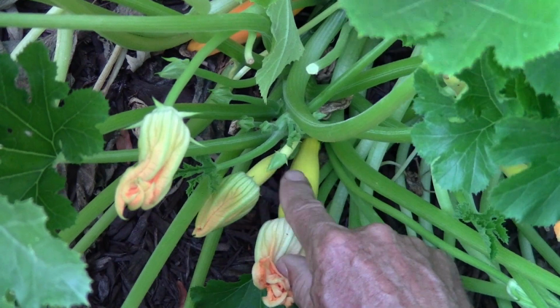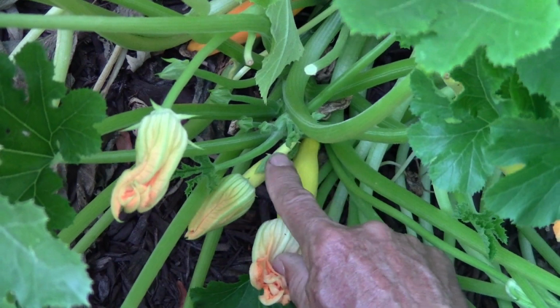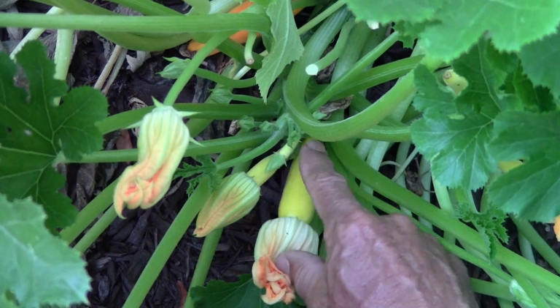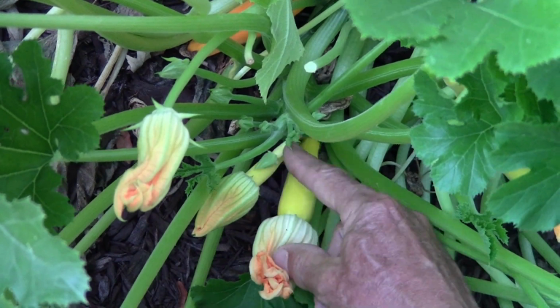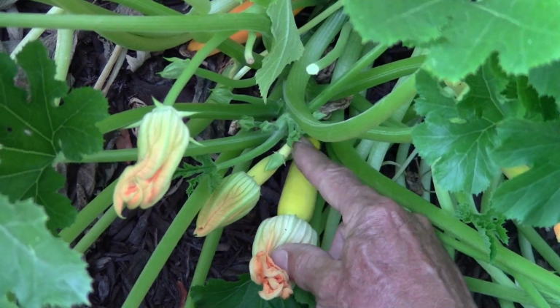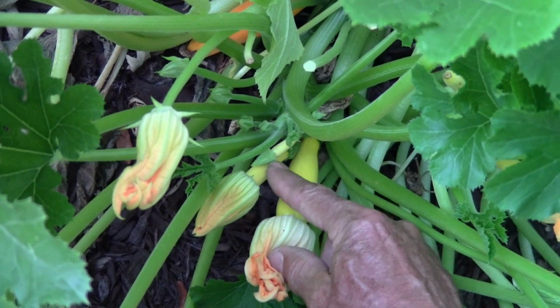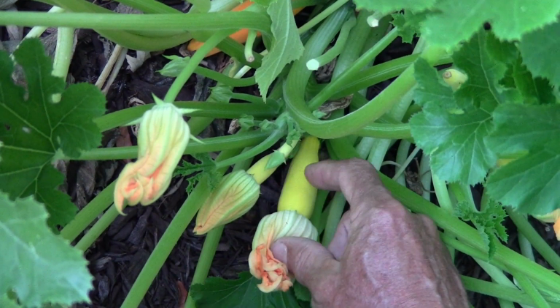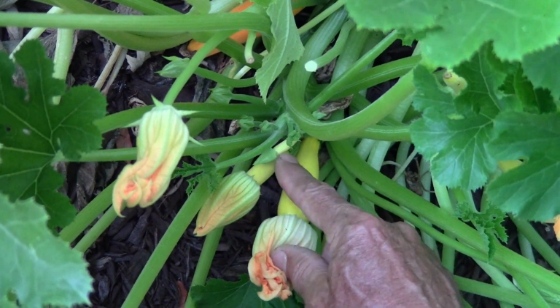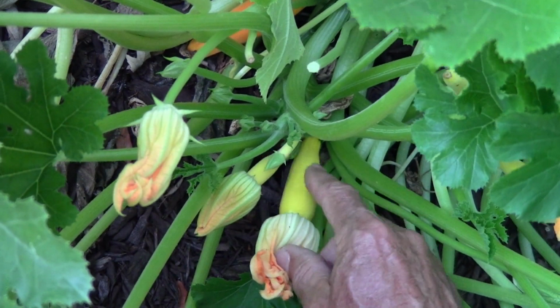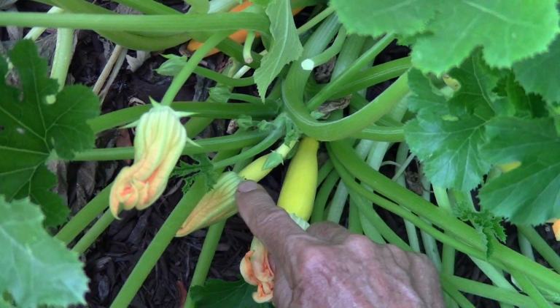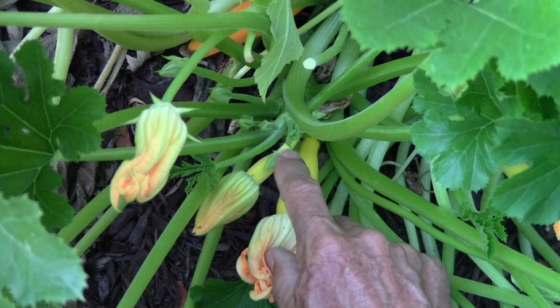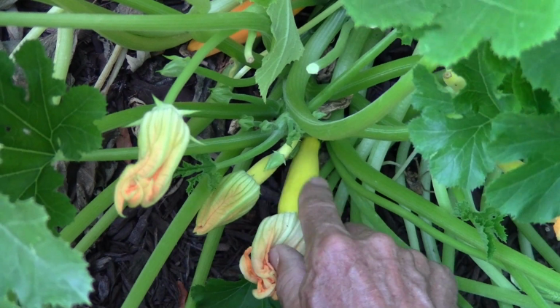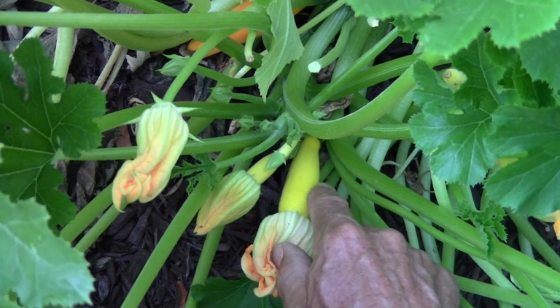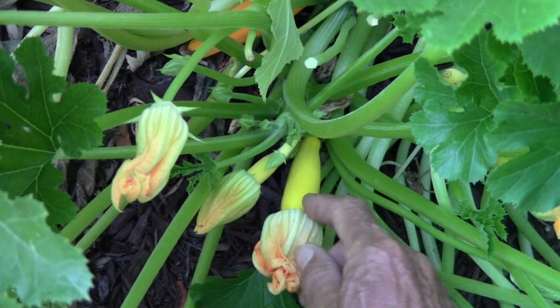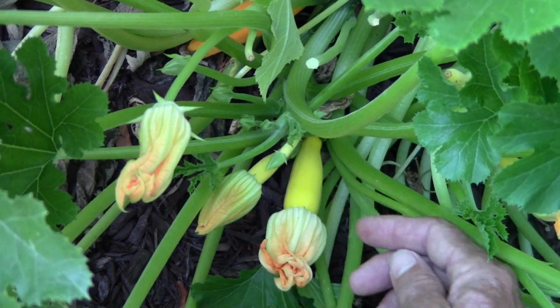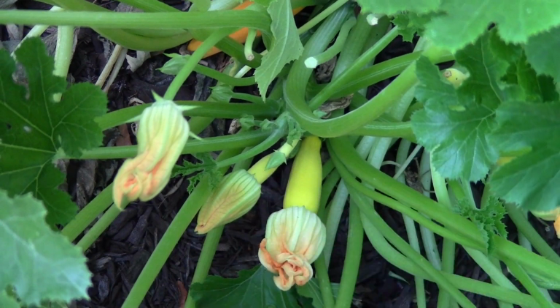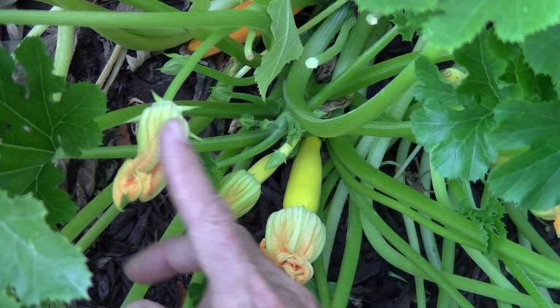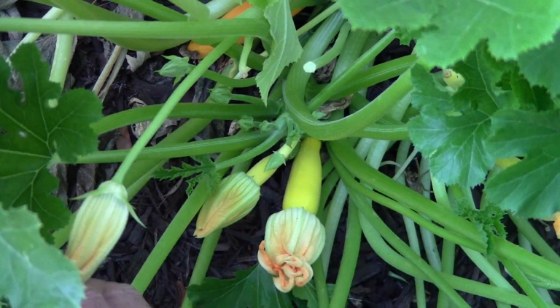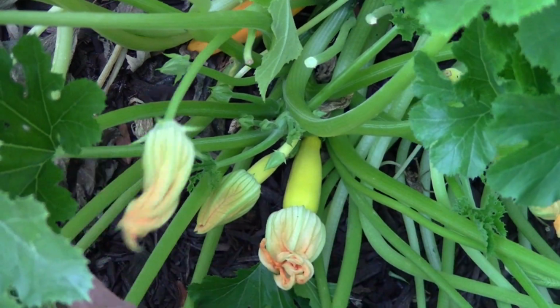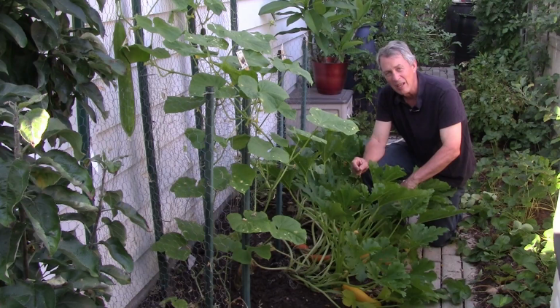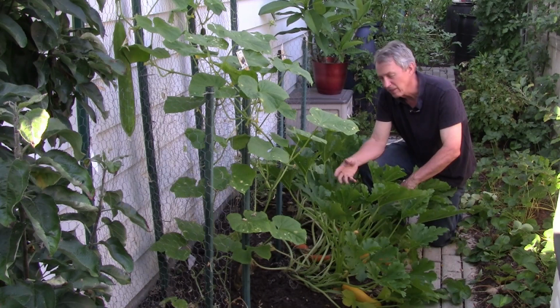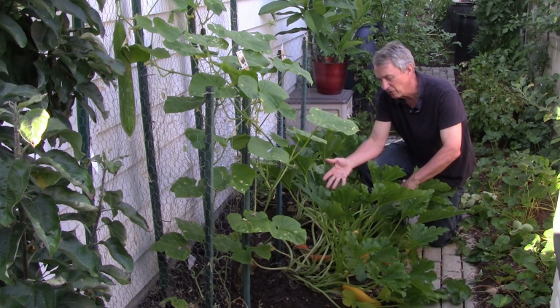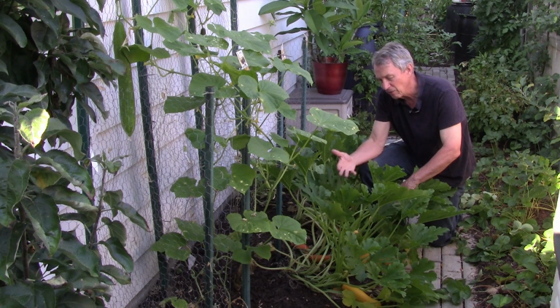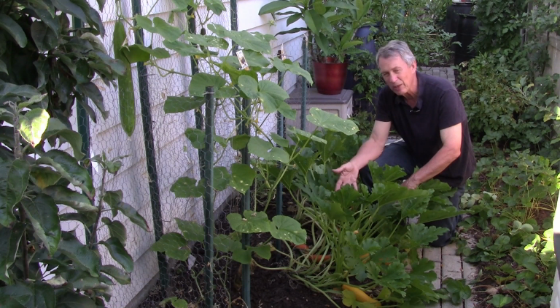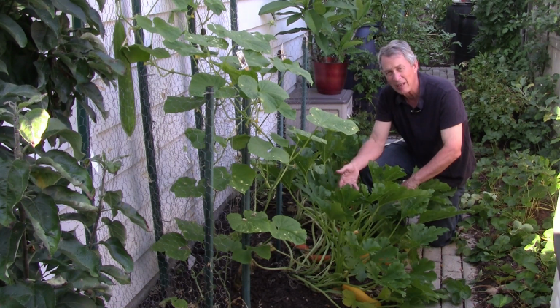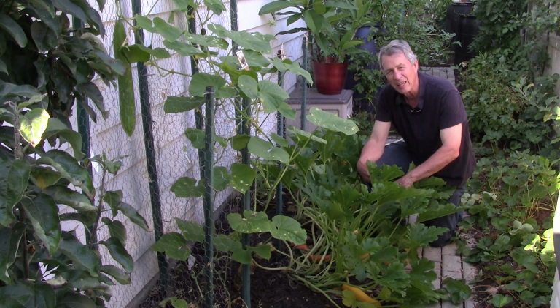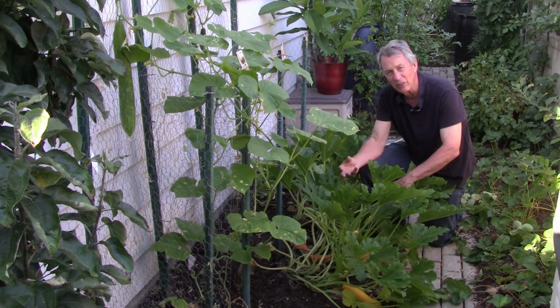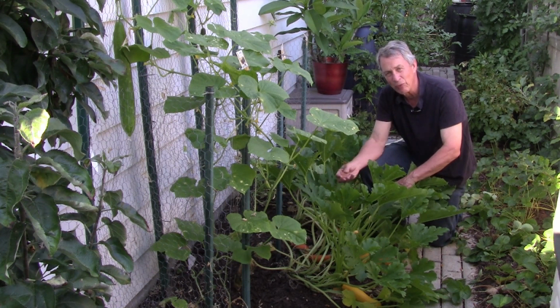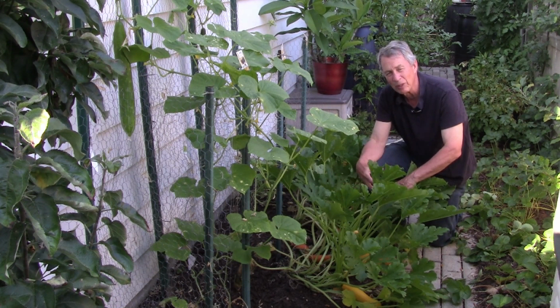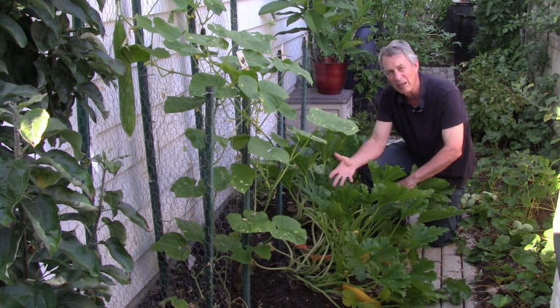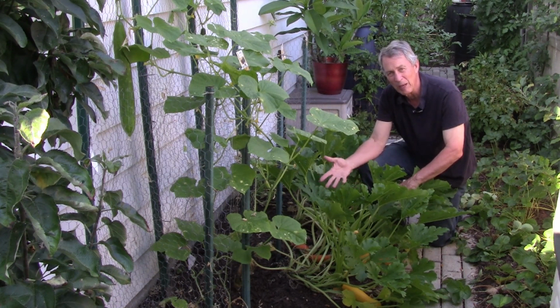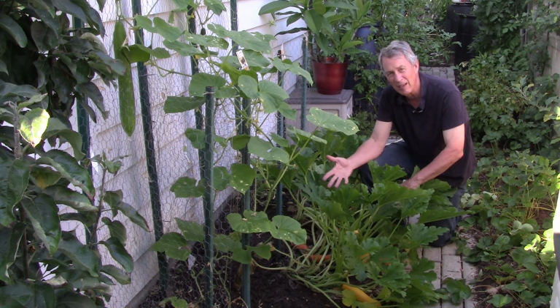When female flowers start coming out, it's easy to see which ones are which. The female flowers will have a very small fruit at the base of the flower, and as the flower gets pollinated, that little tiny fruit will expand and expand in size.